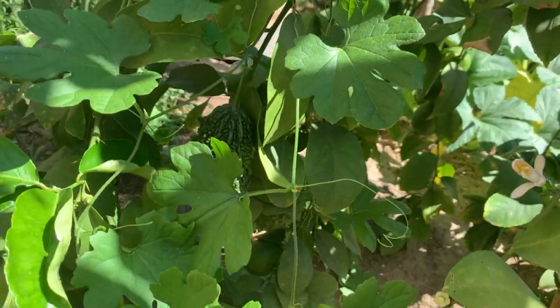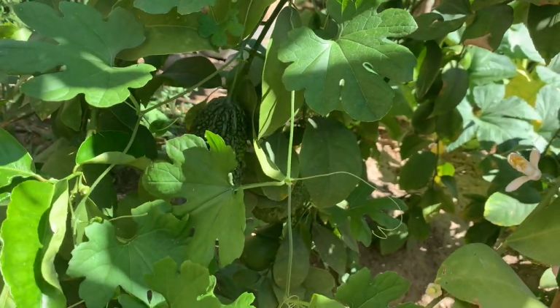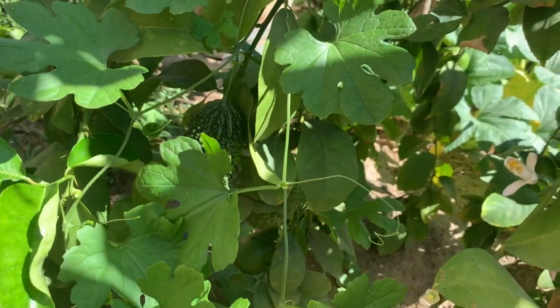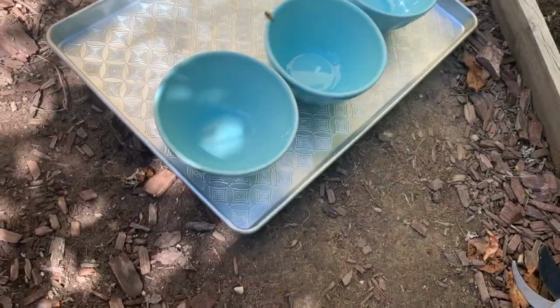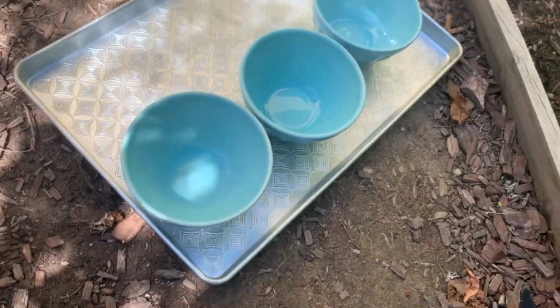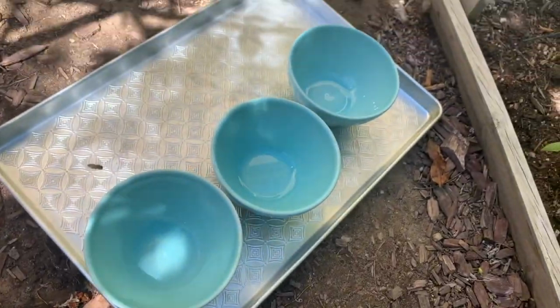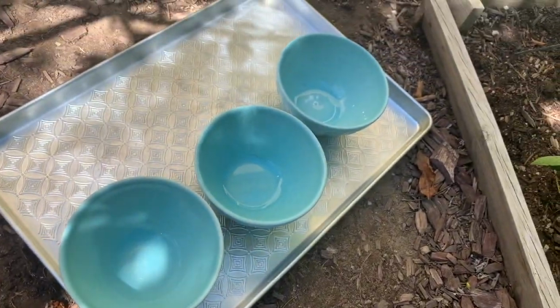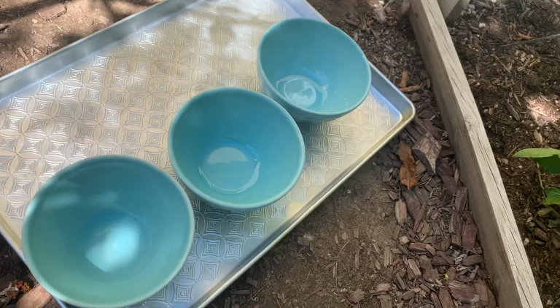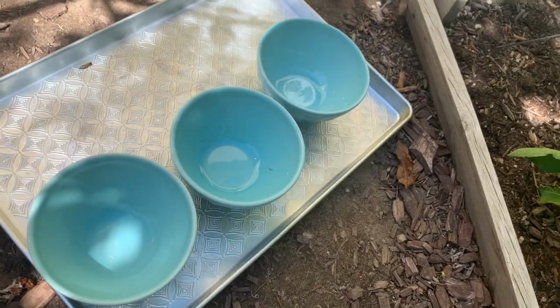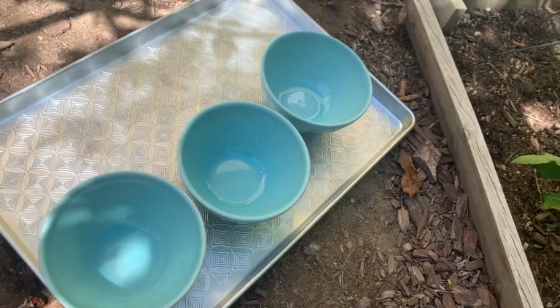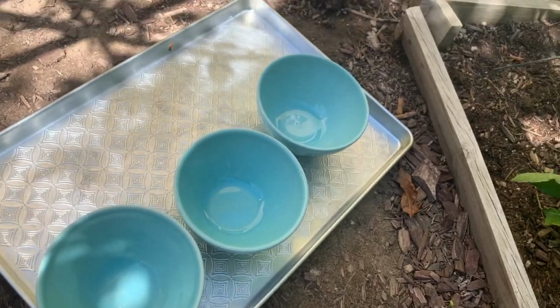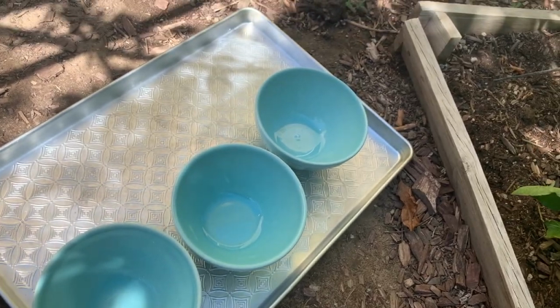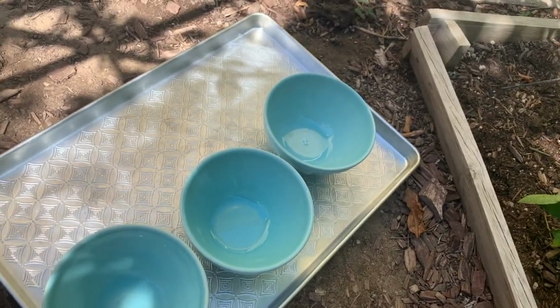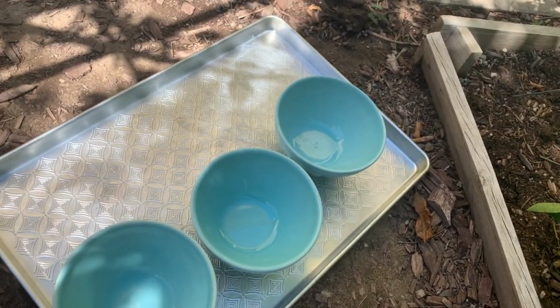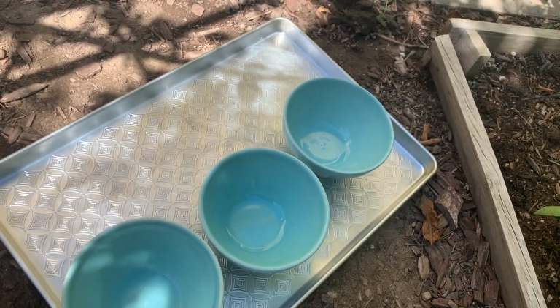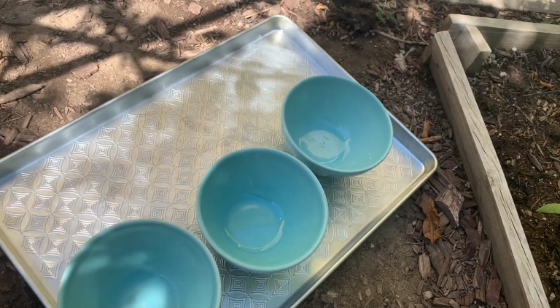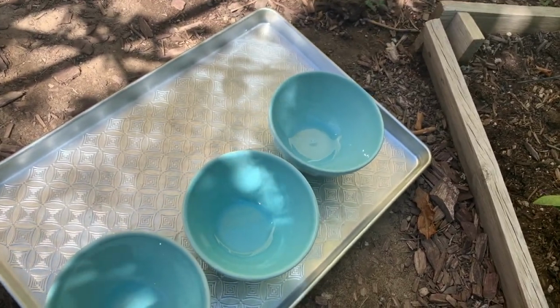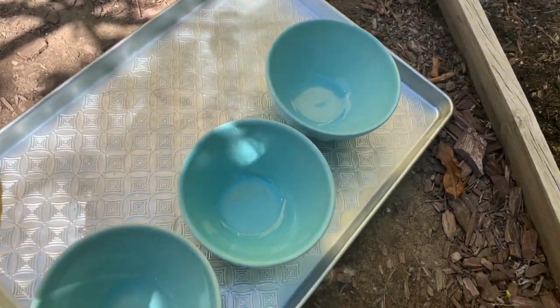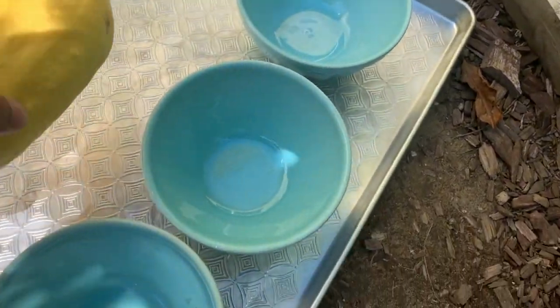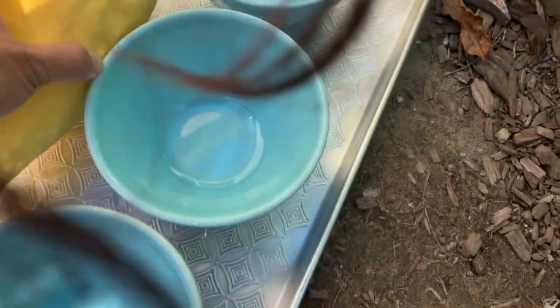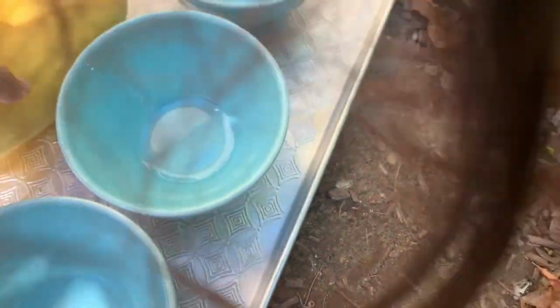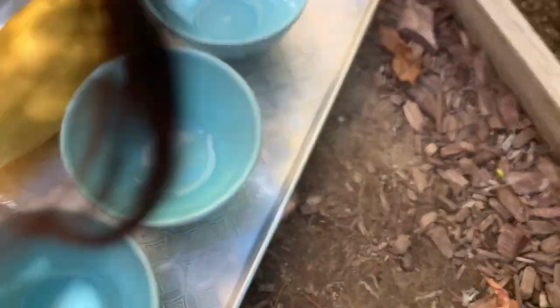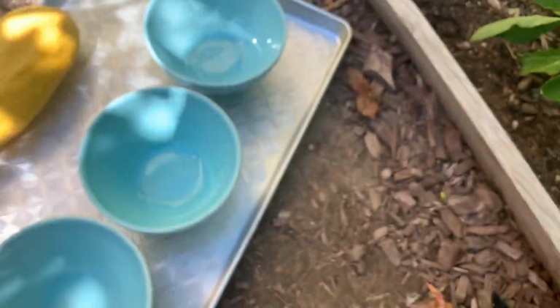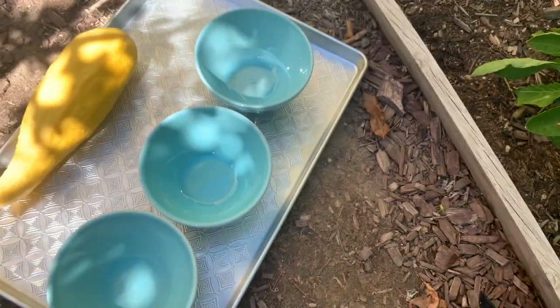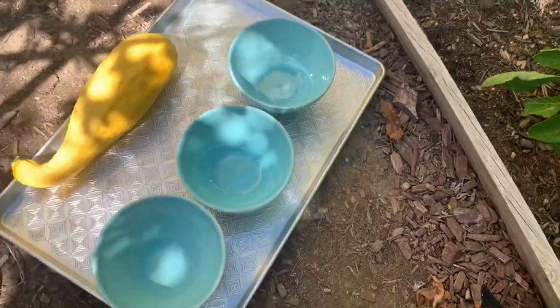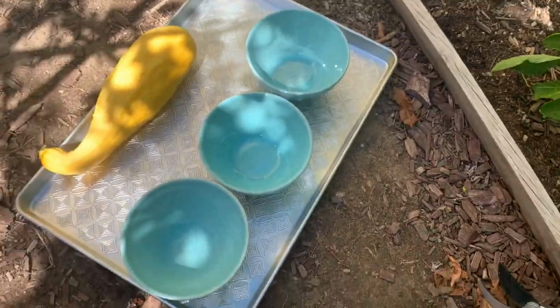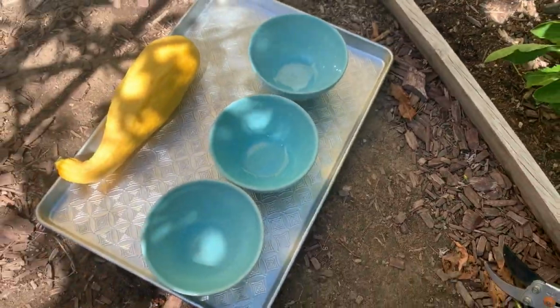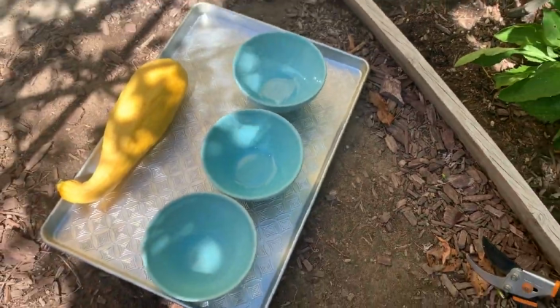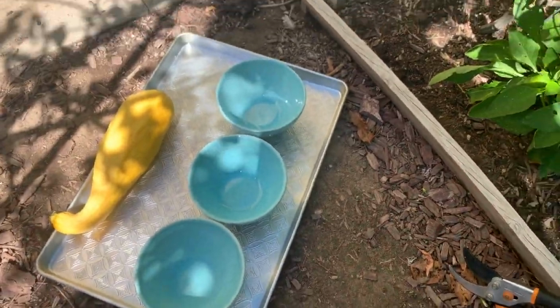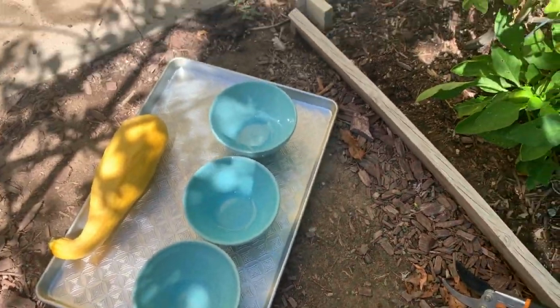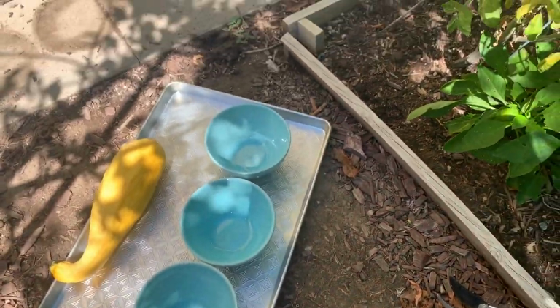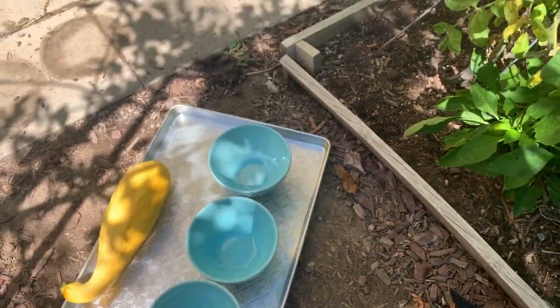There is a bee. Now let's harvest some tomatoes.